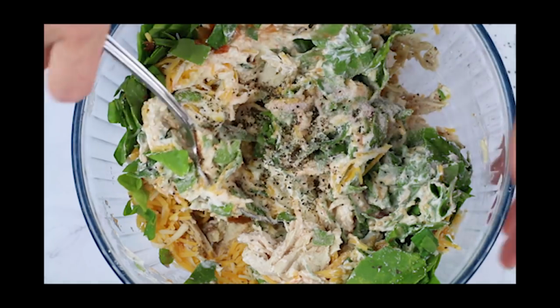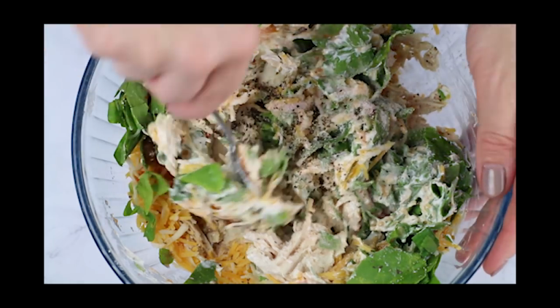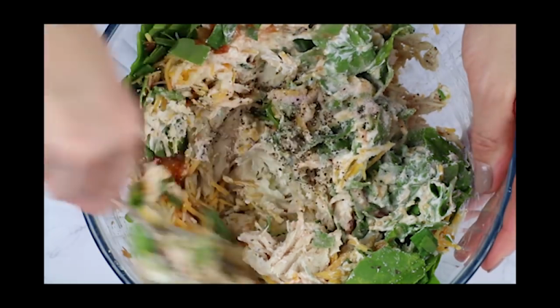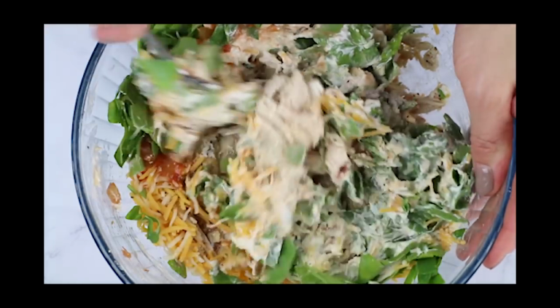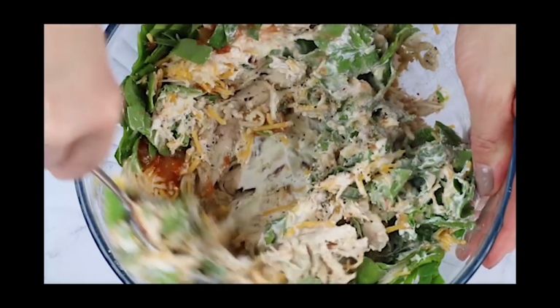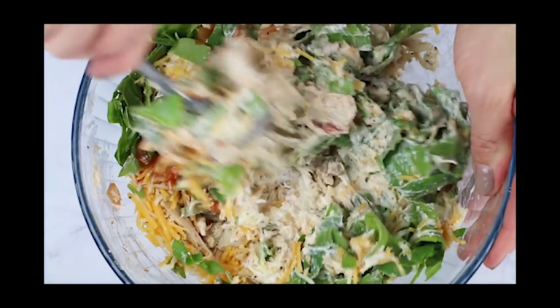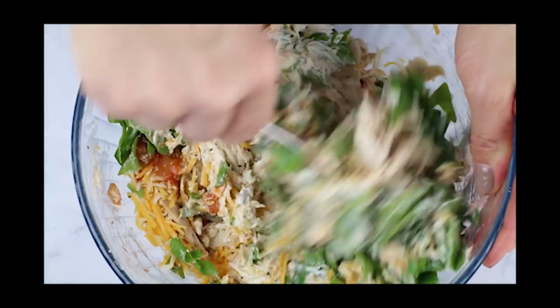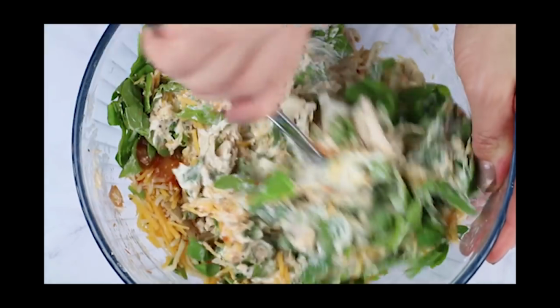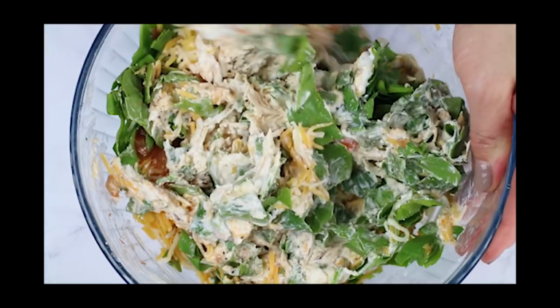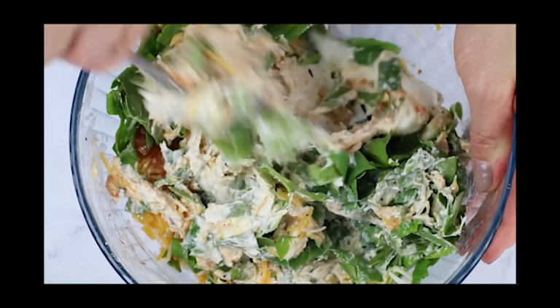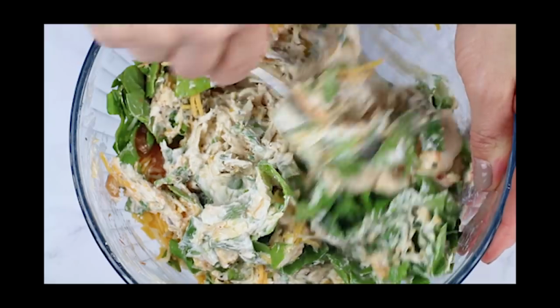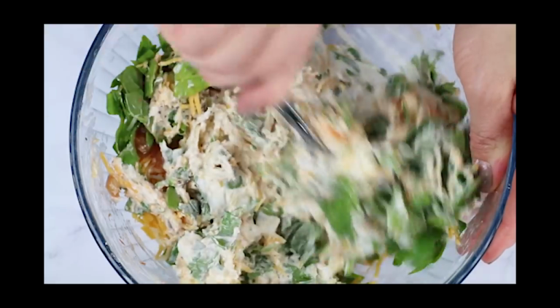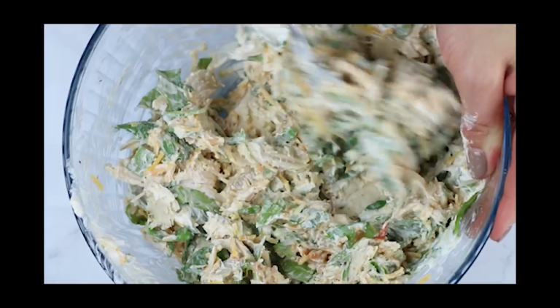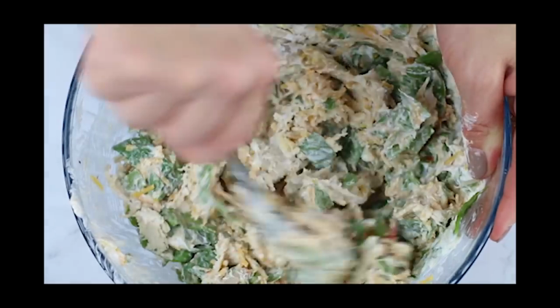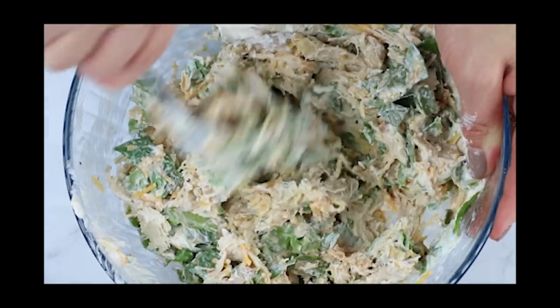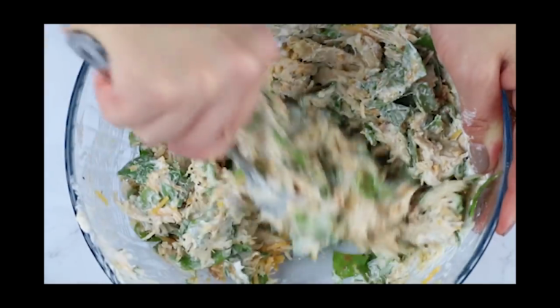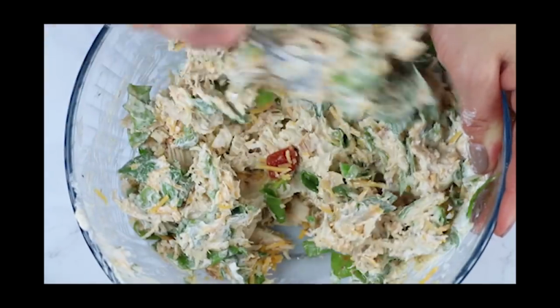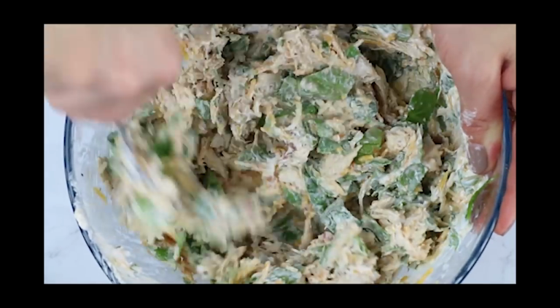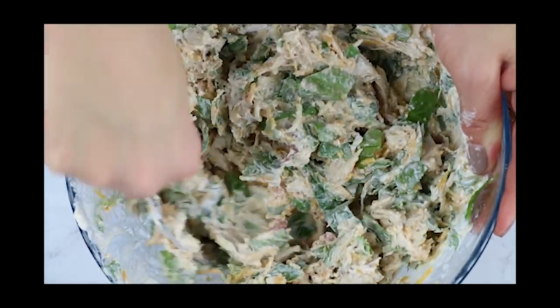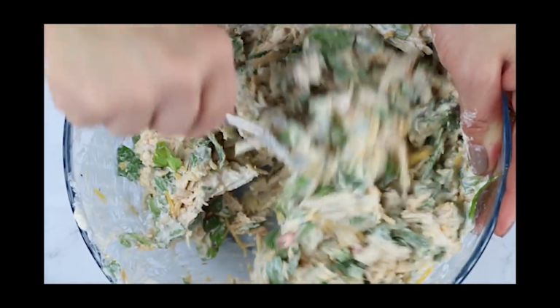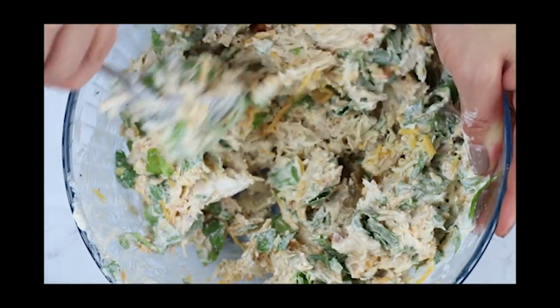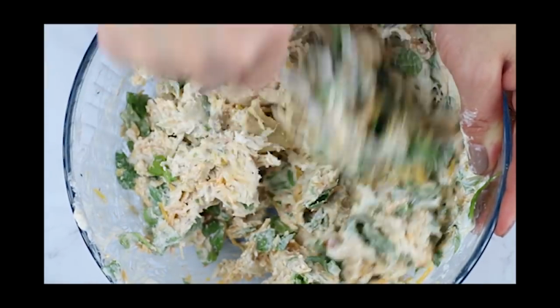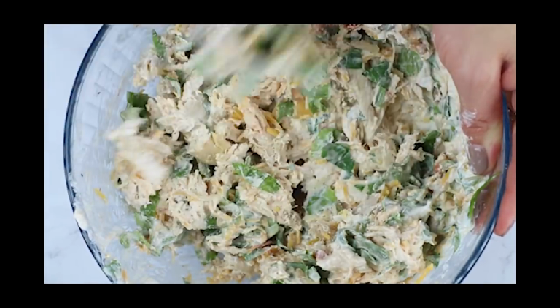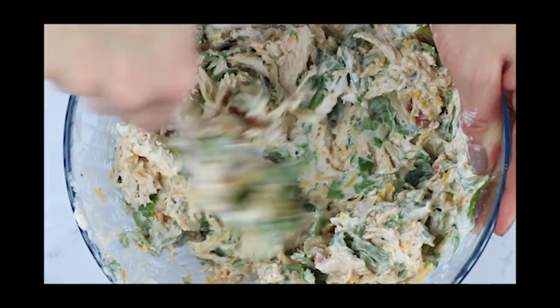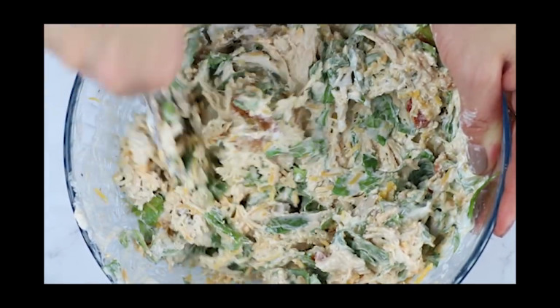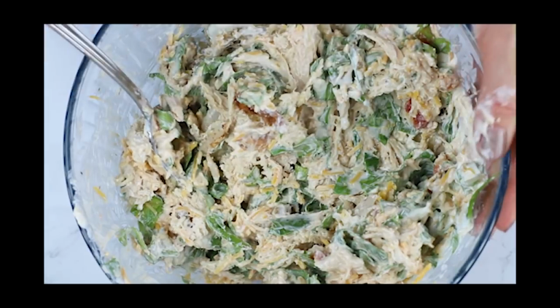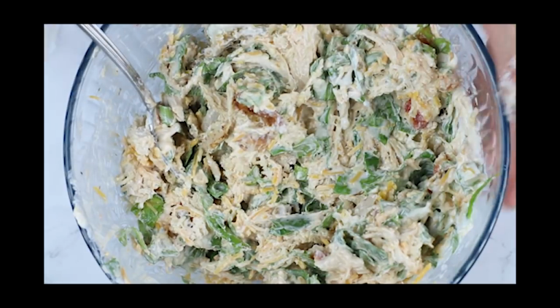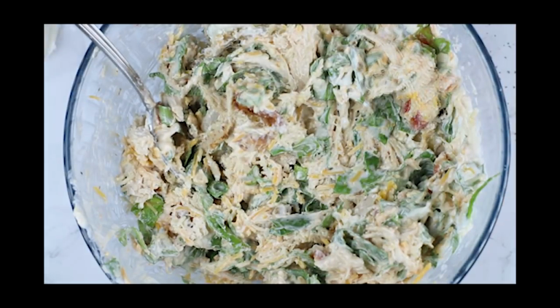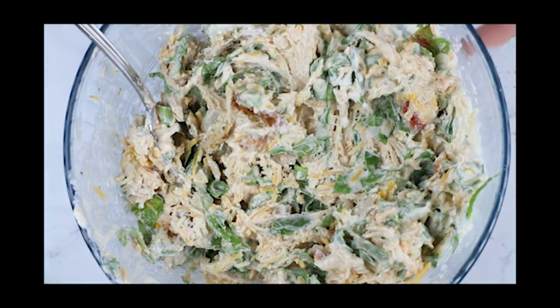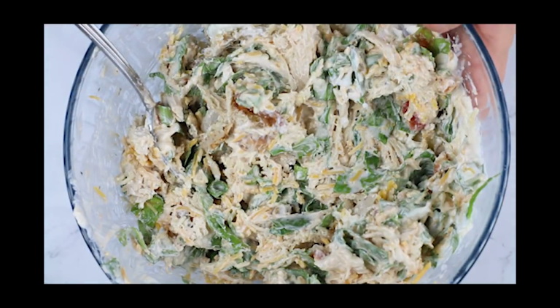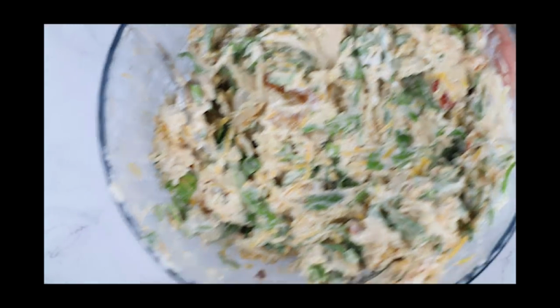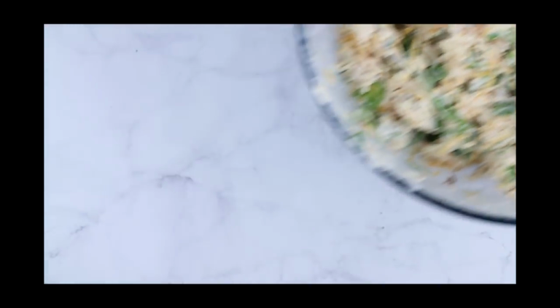I added a little bit of salt and pepper there for flavor. Another beautiful thing about this recipe is that you could actually make them together before you fry them and freeze them, so you always have them ready to go.